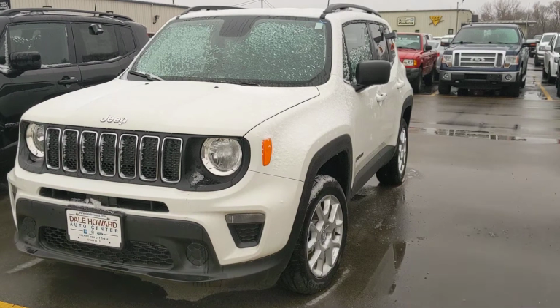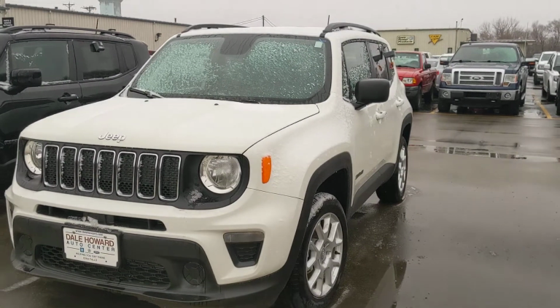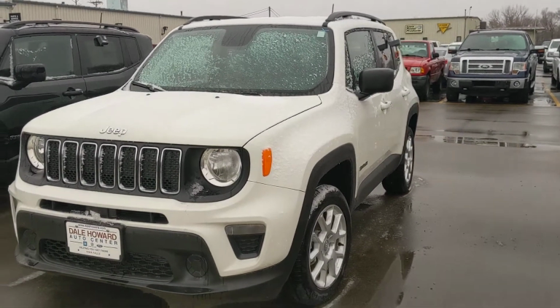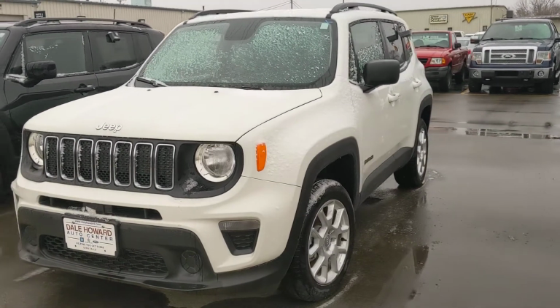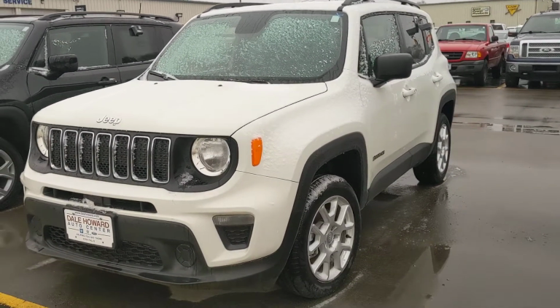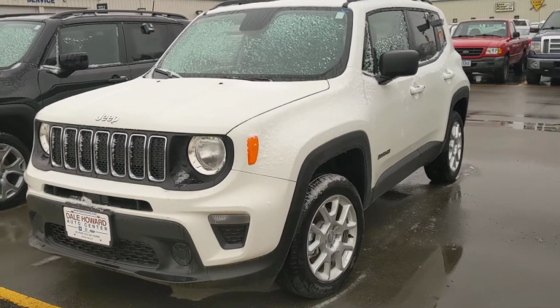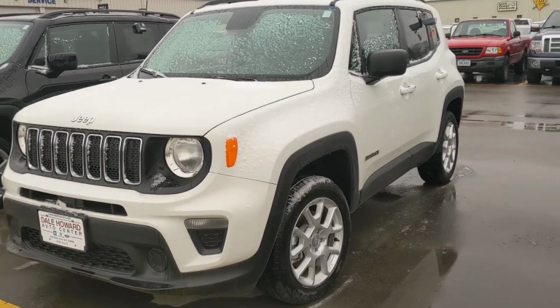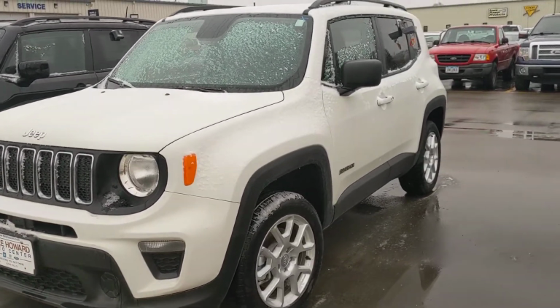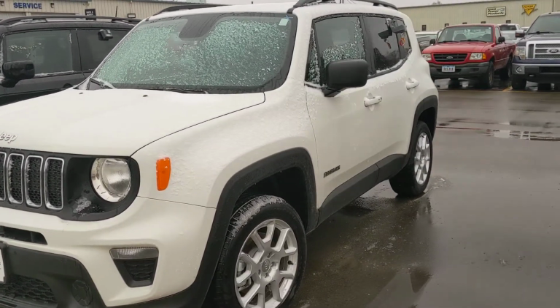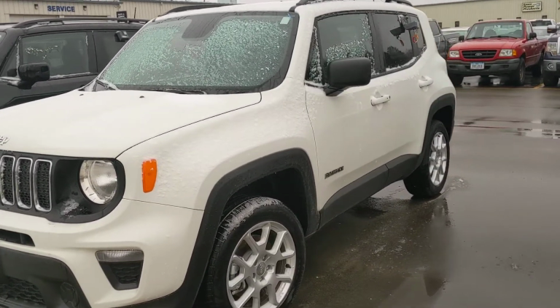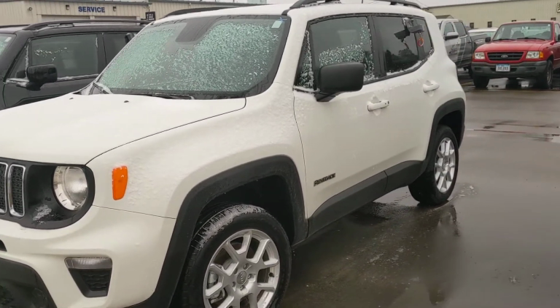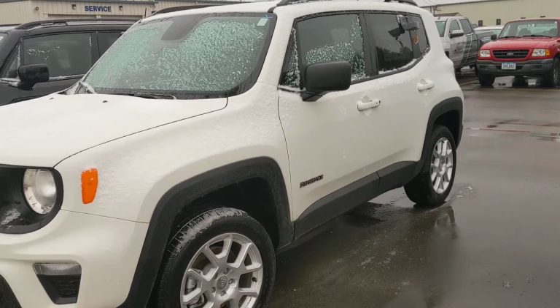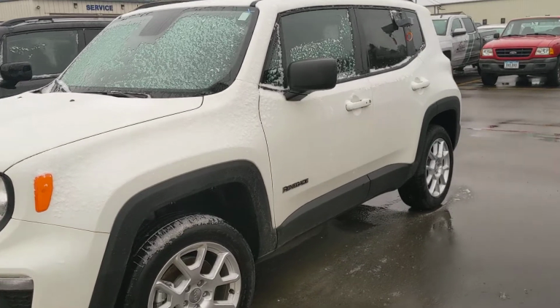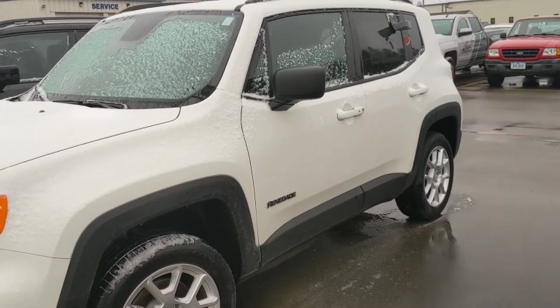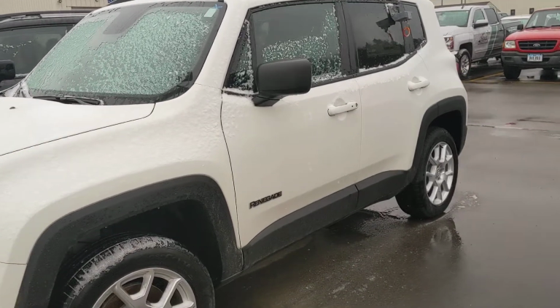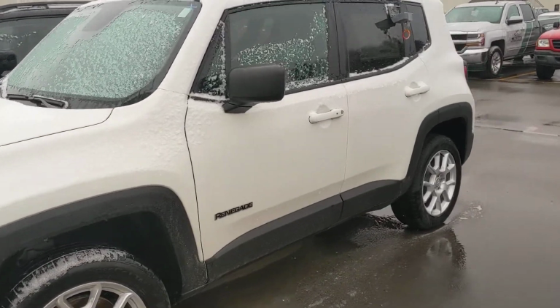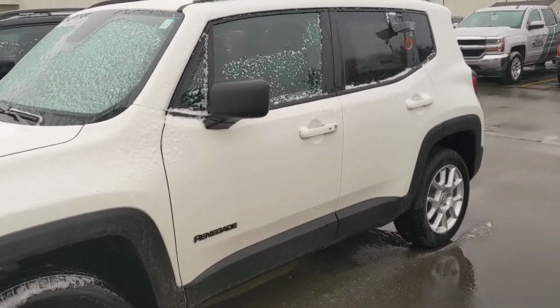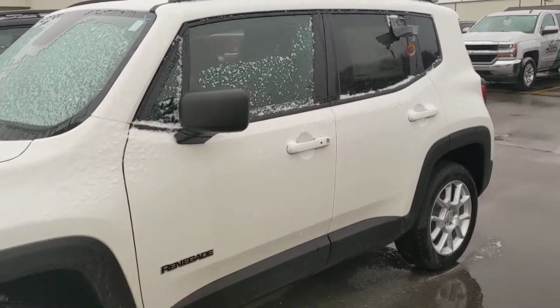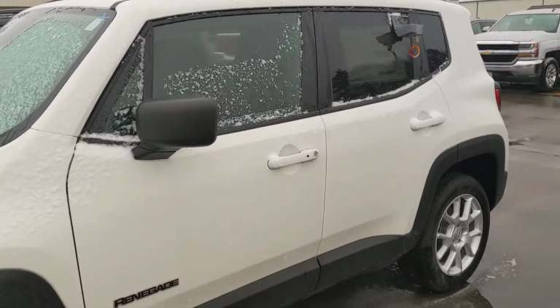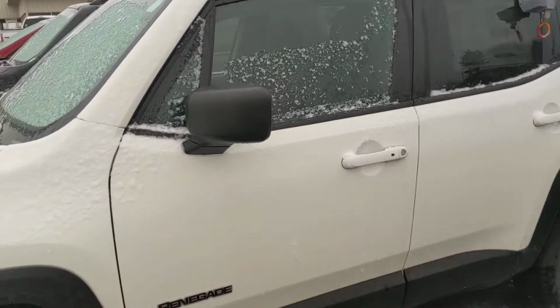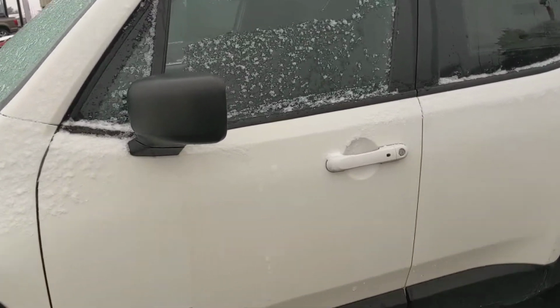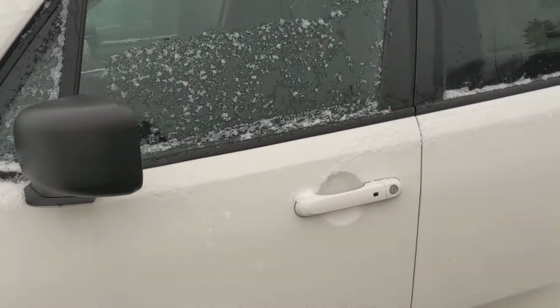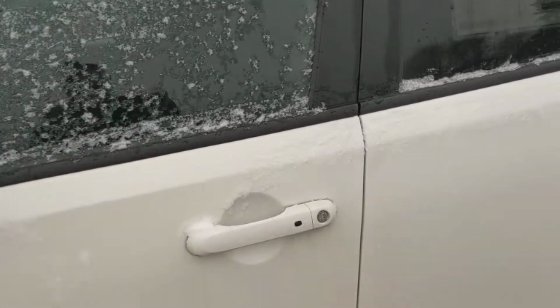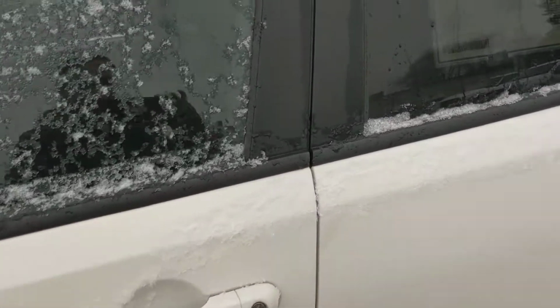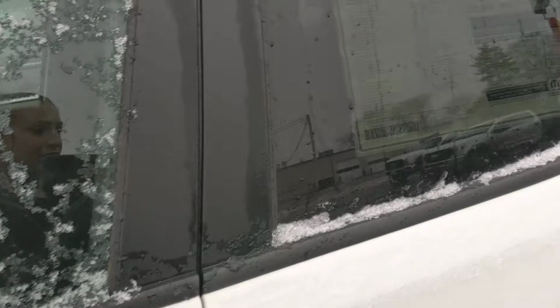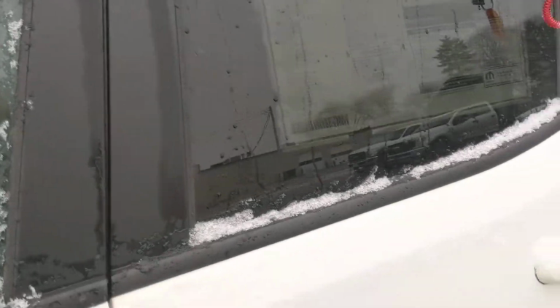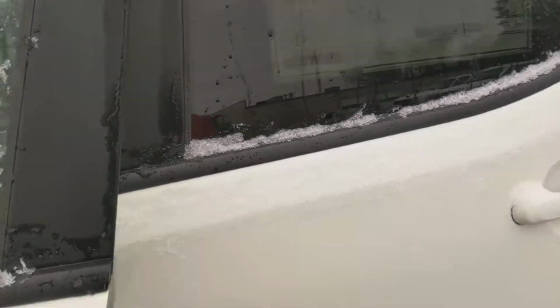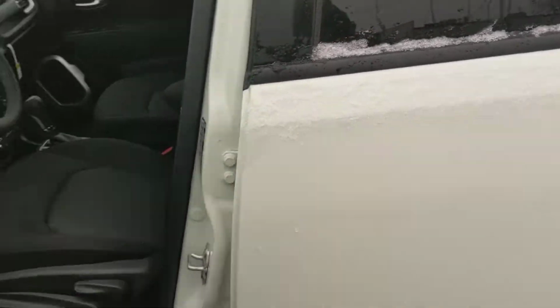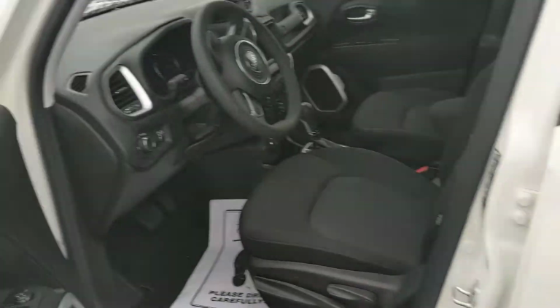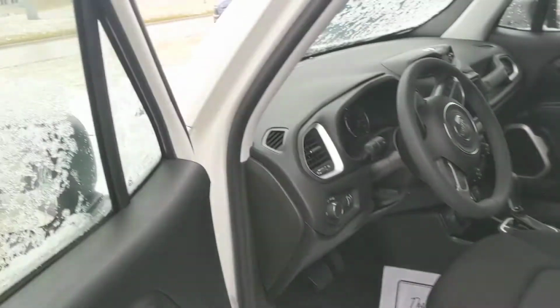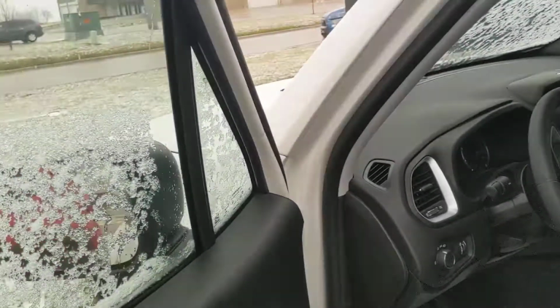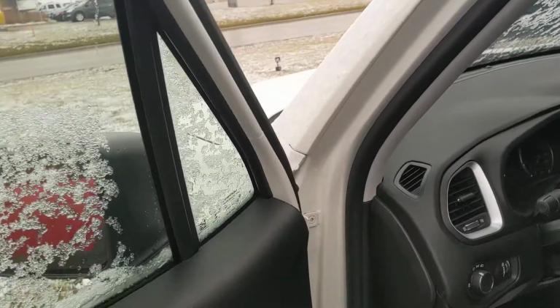Hey there, Sarah out at Dale Howard Auto Center coming to you with a quick walk-around video of our 2019 Jeep Renegade Sport. Really like the white and black combination on the outside — it's a really nice color combo.